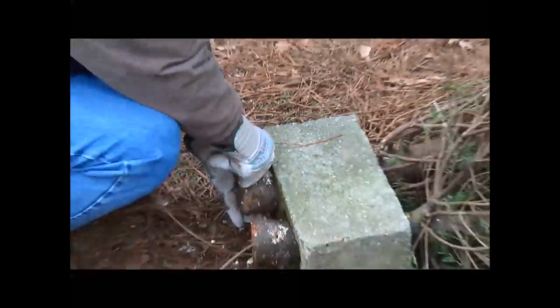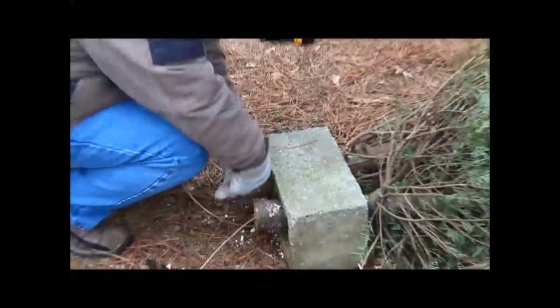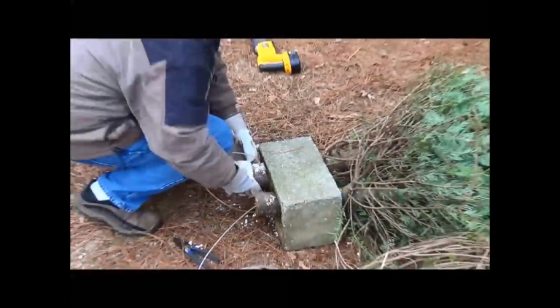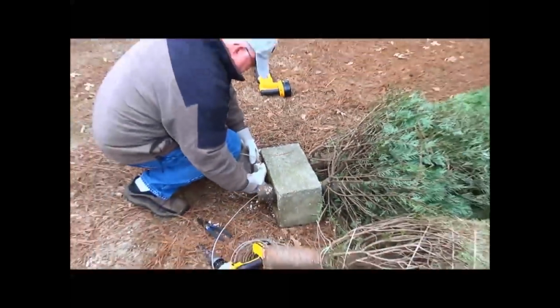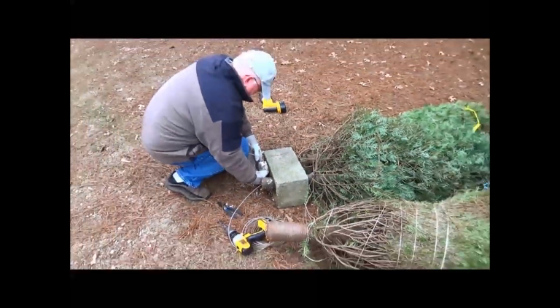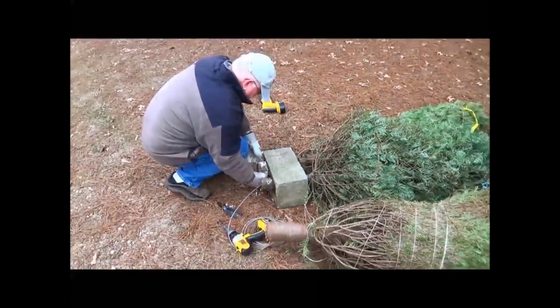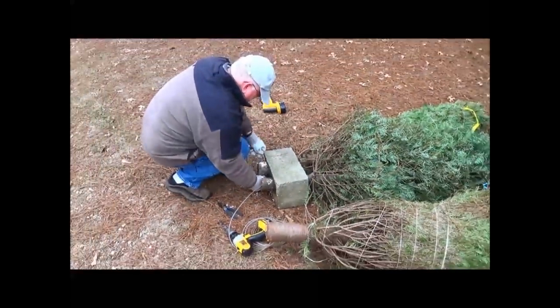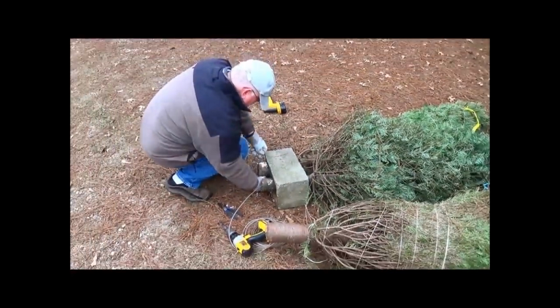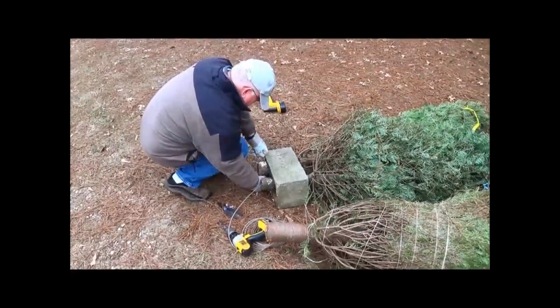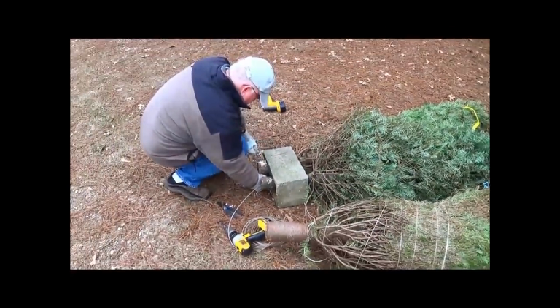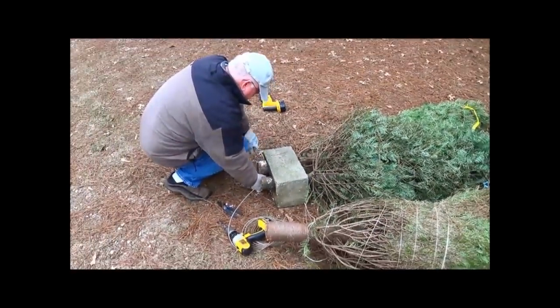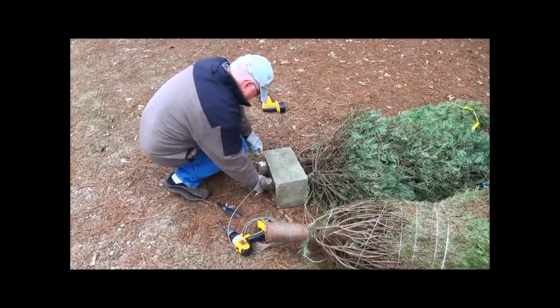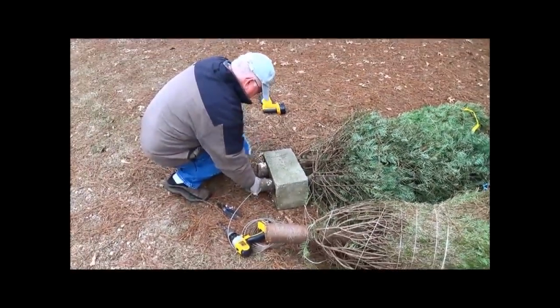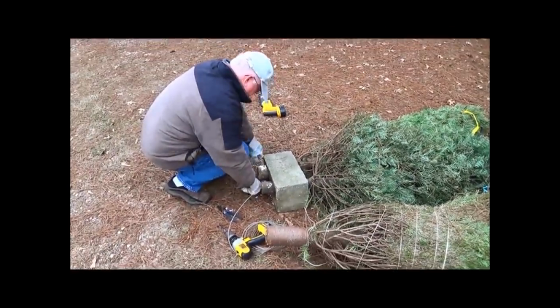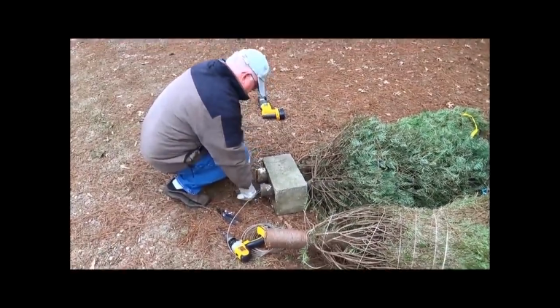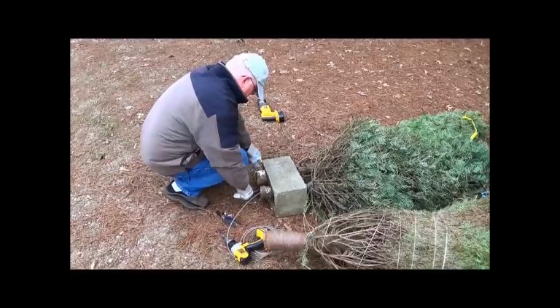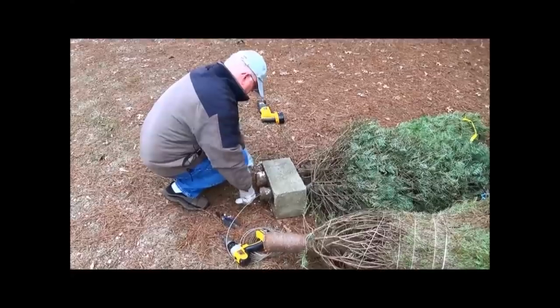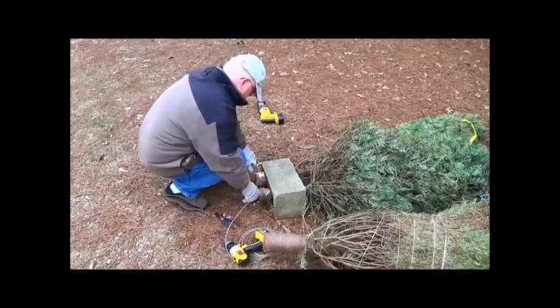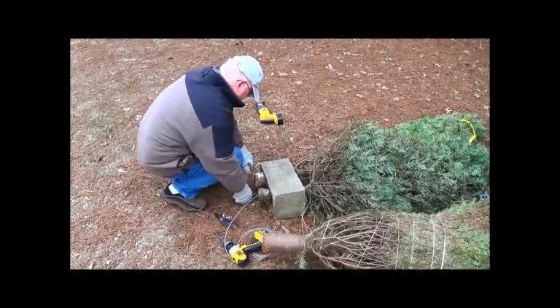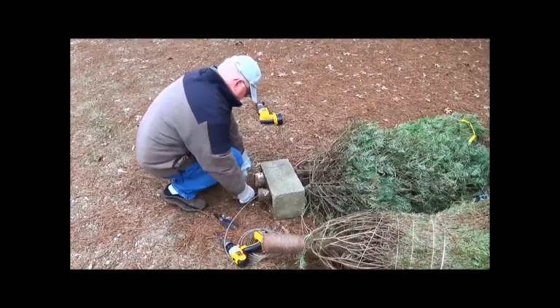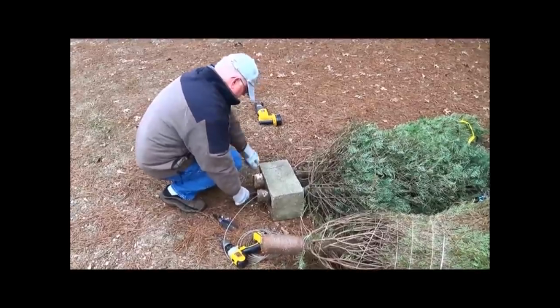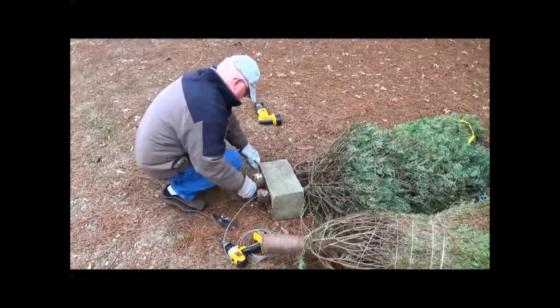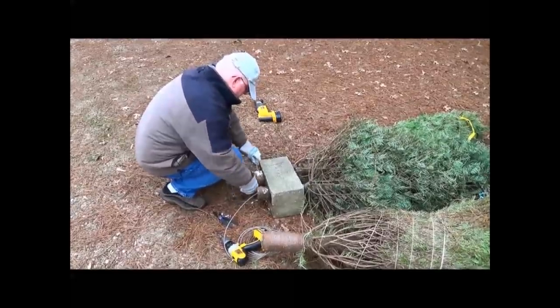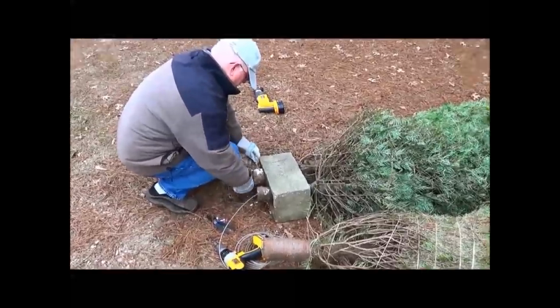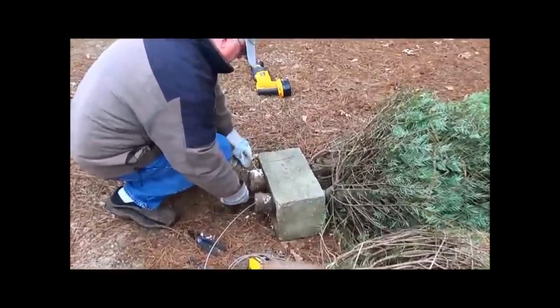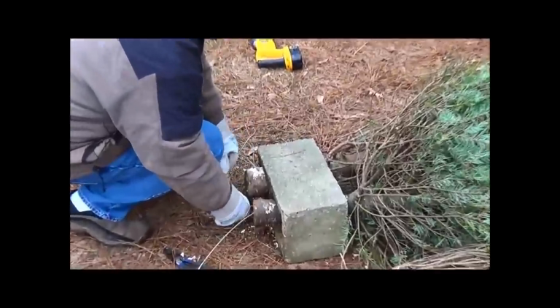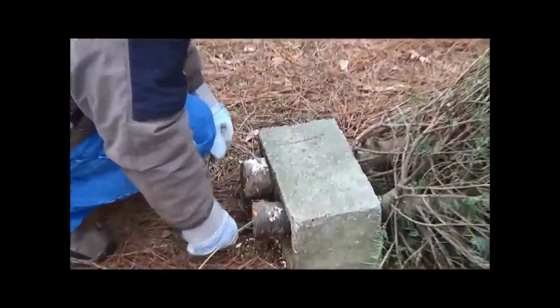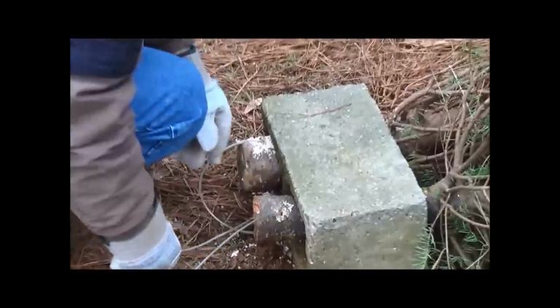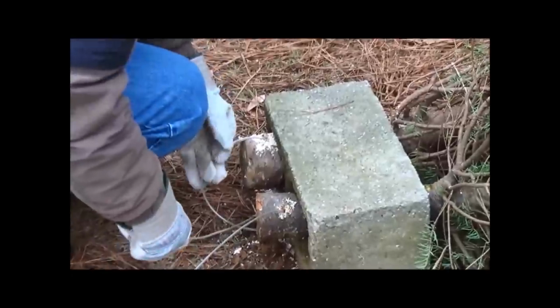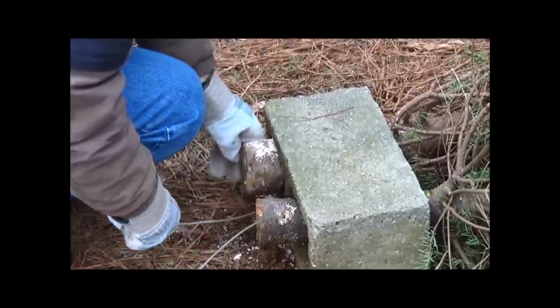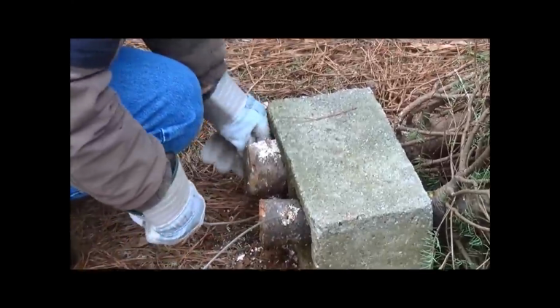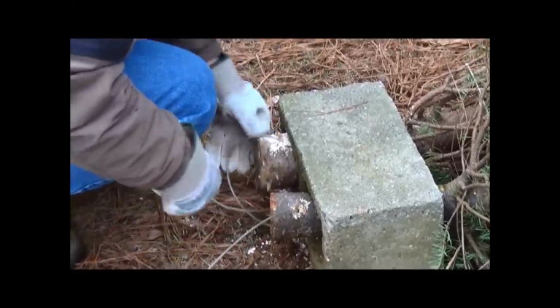If preferred, concrete can be poured into the block around the base of the tree to provide the extra weighting and to secure the tree, rather than wire, although wire should be less expensive.